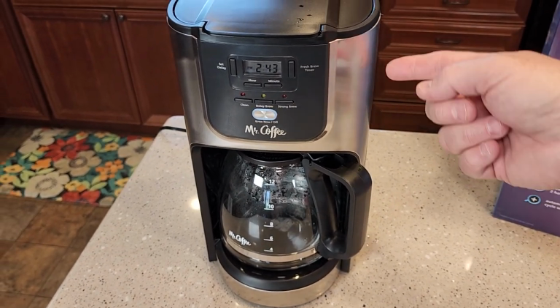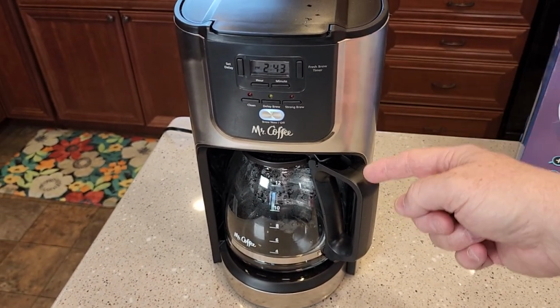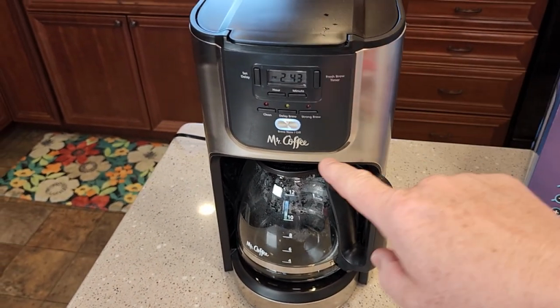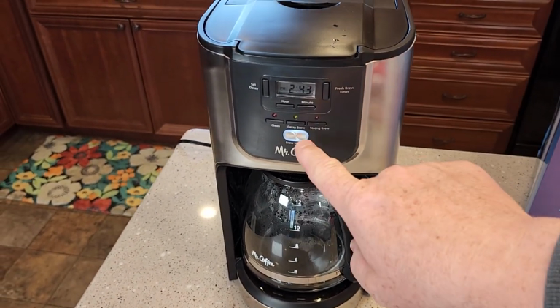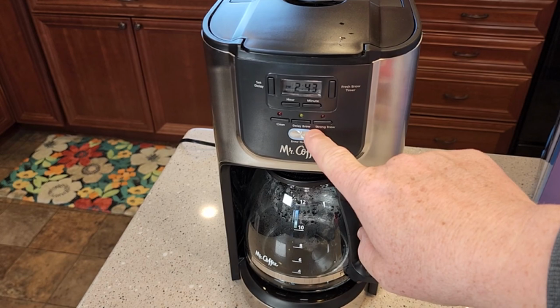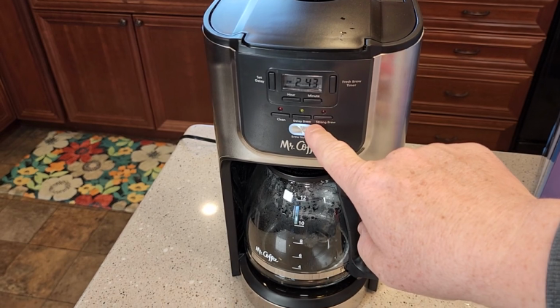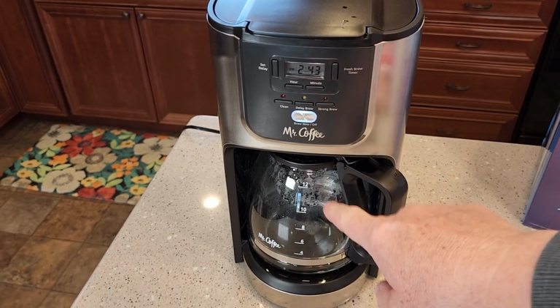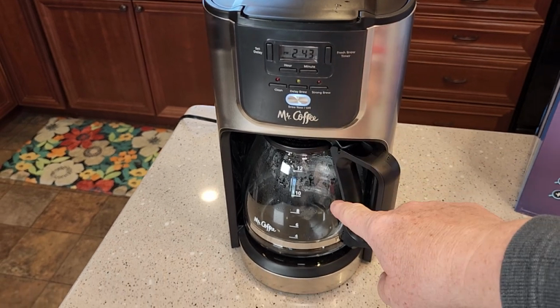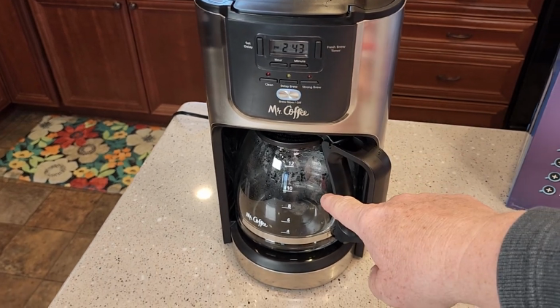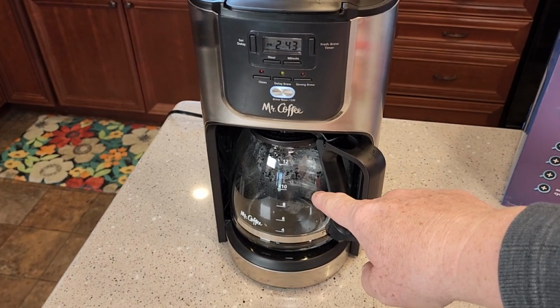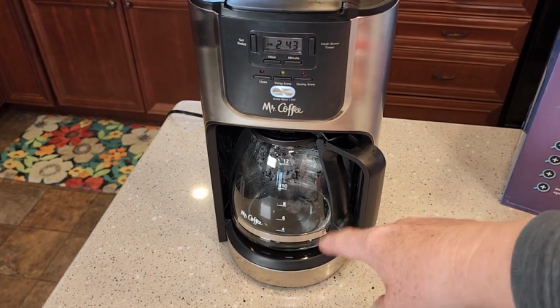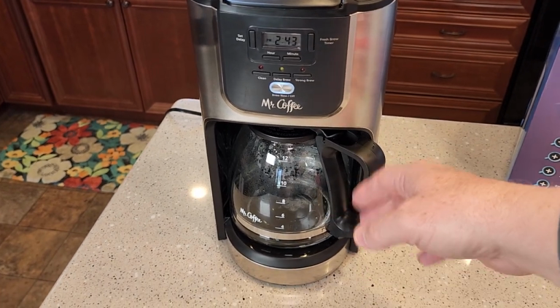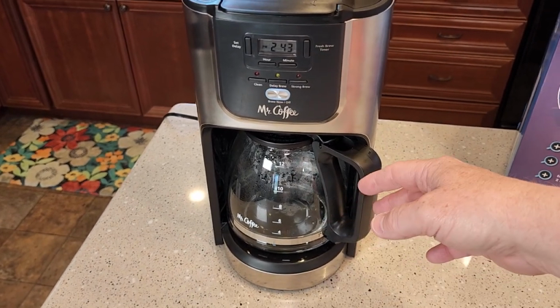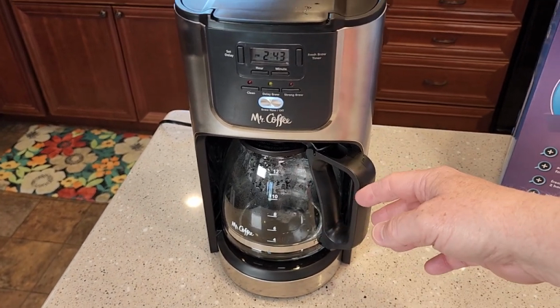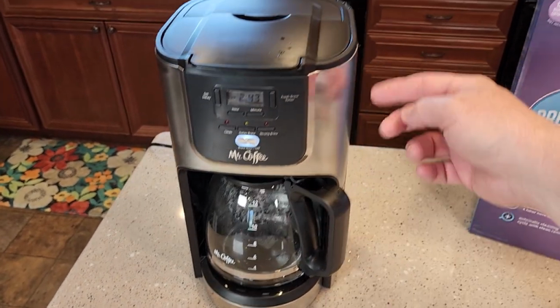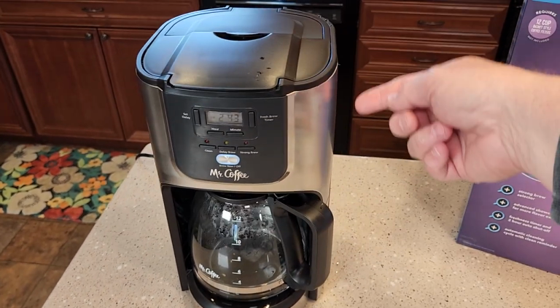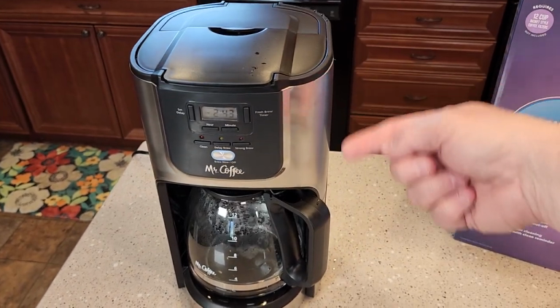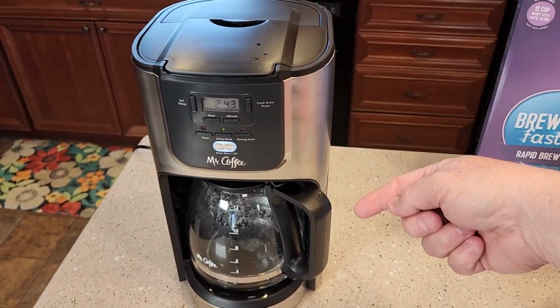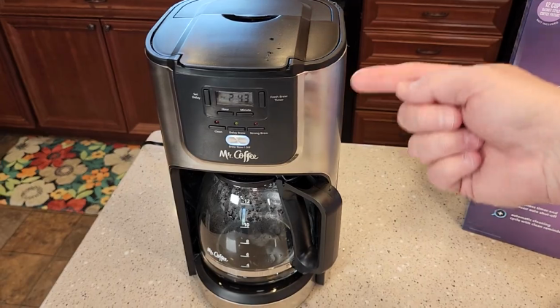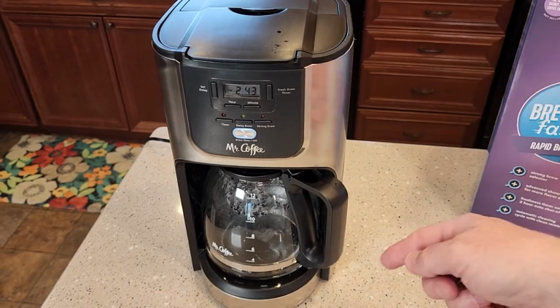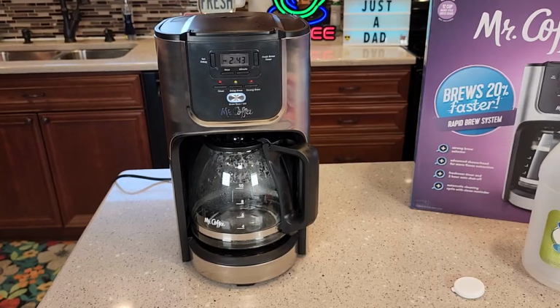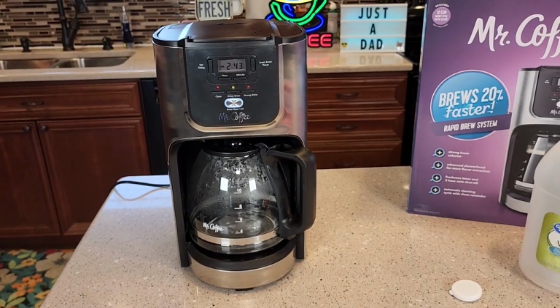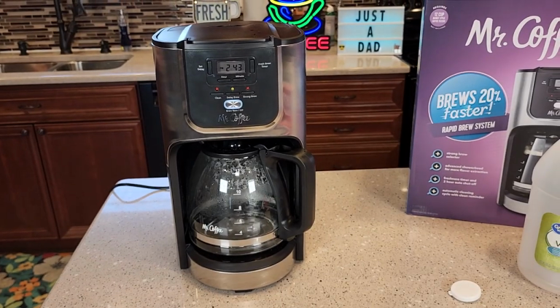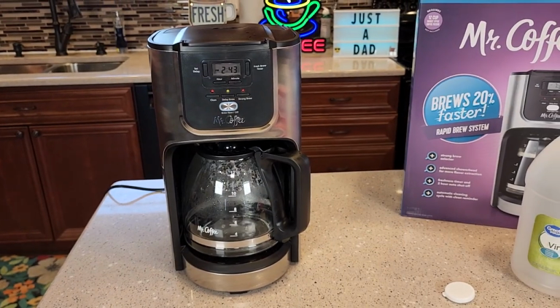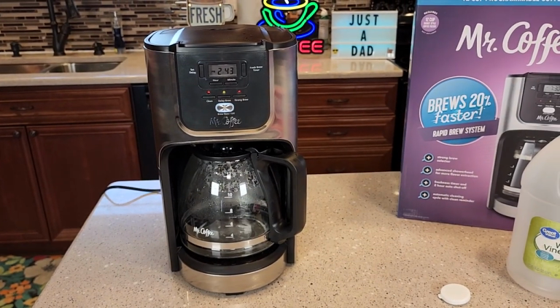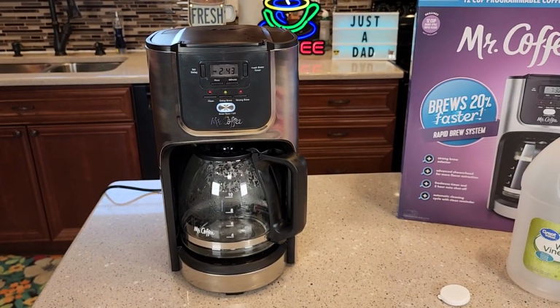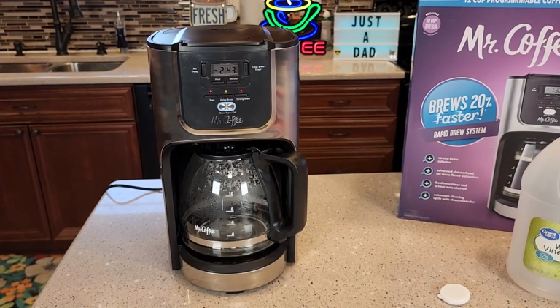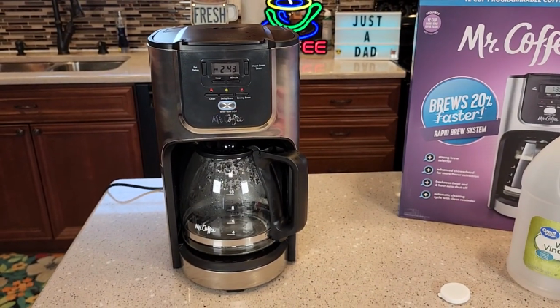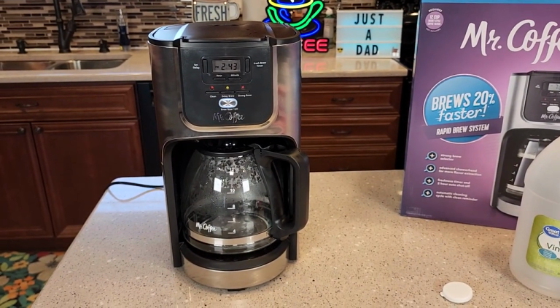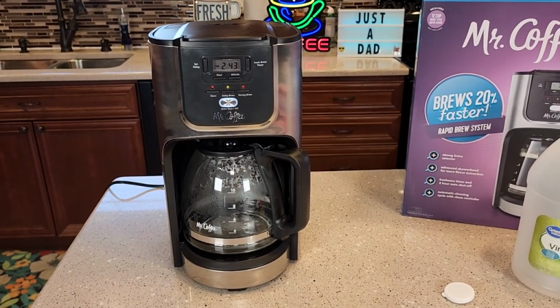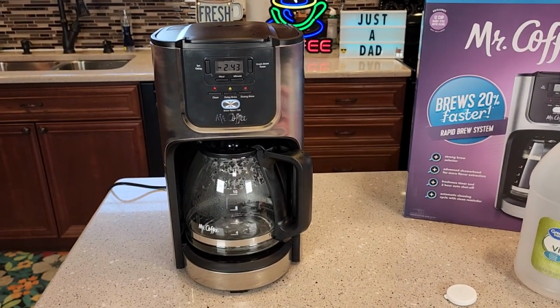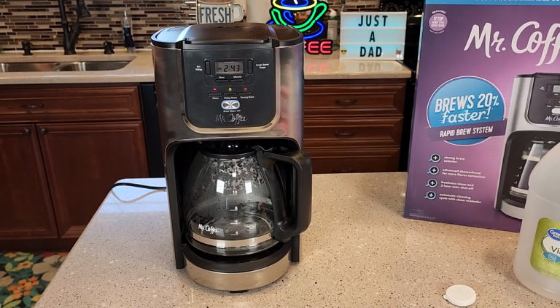When it's done, turn it off, dump that out, and fill it up with fresh water again. Do two to three of these fresh water rinses. I hope this video helps — thanks everybody for watching.